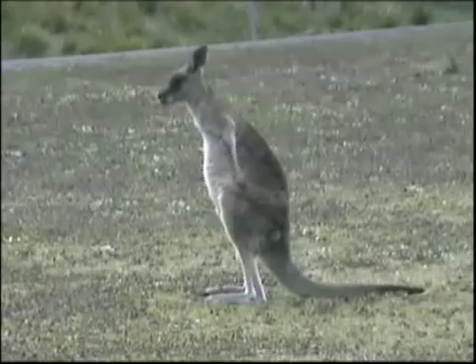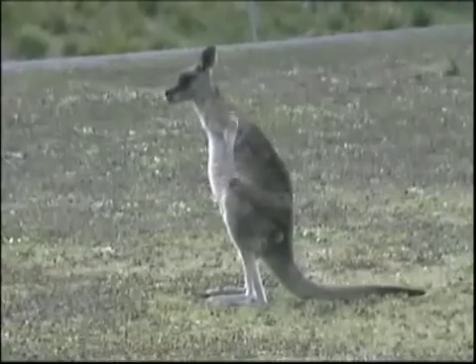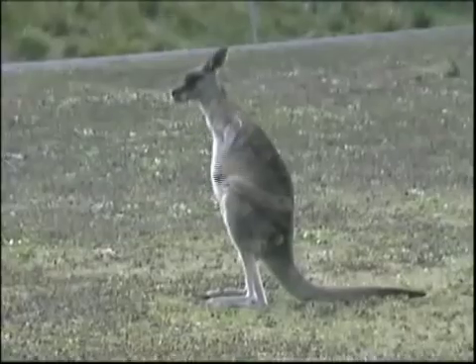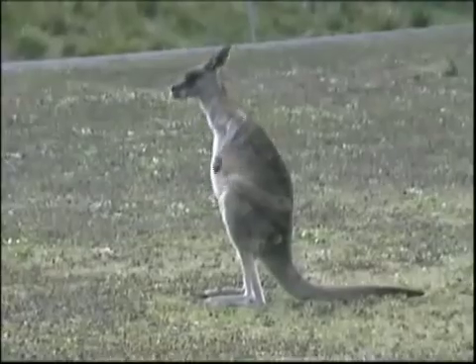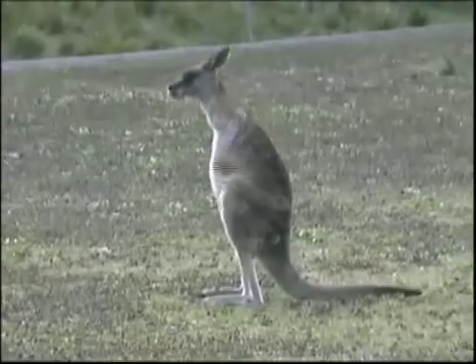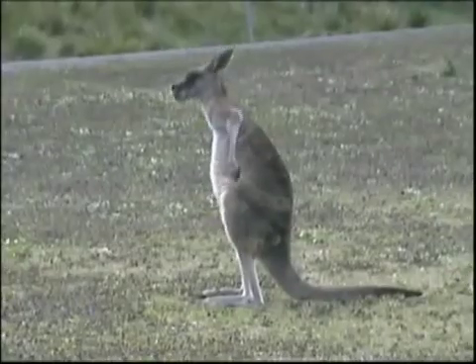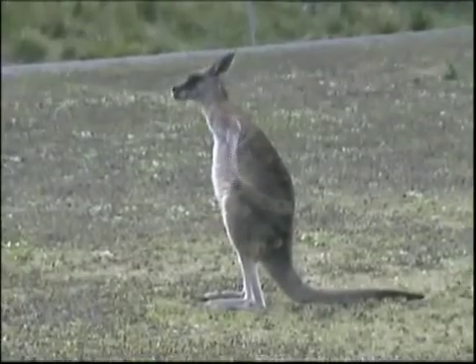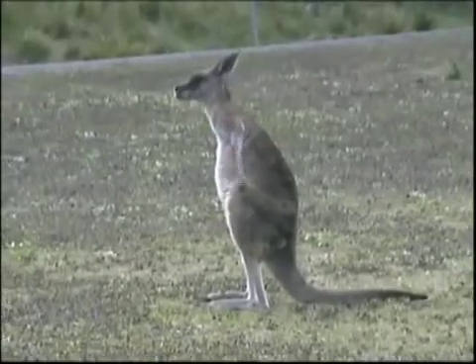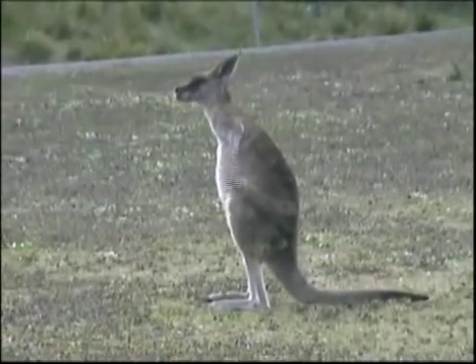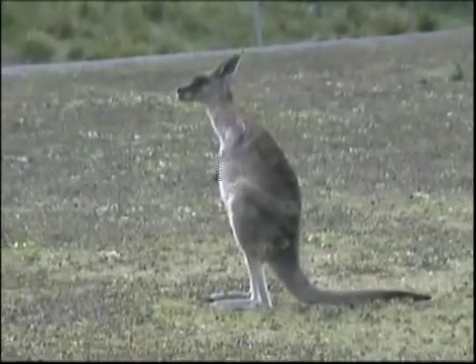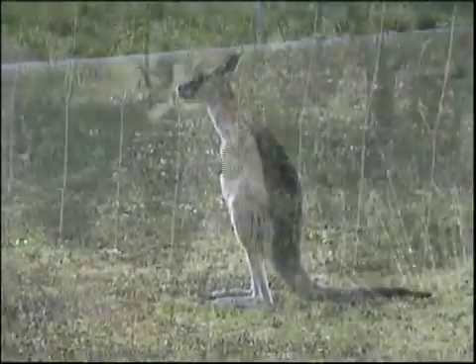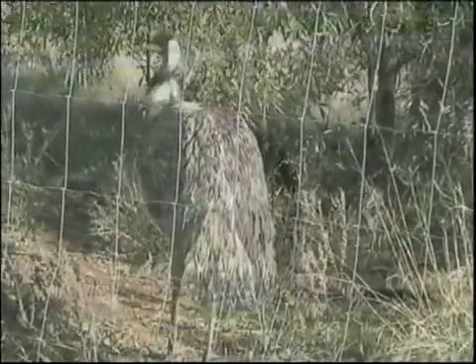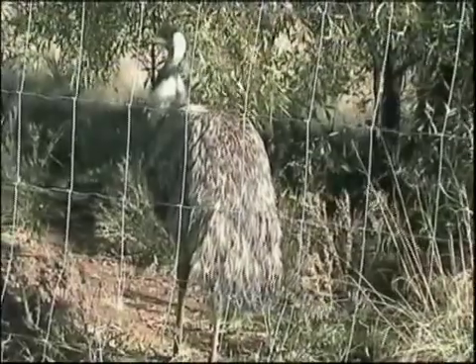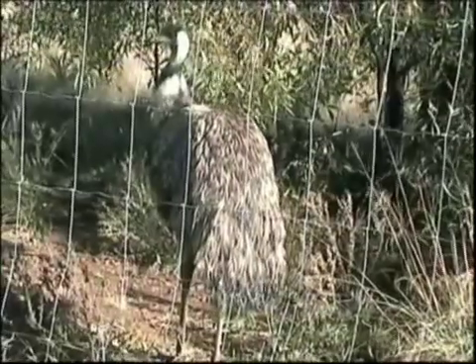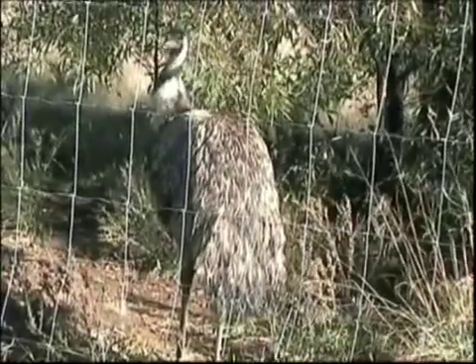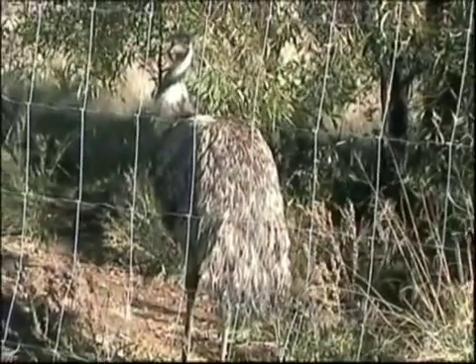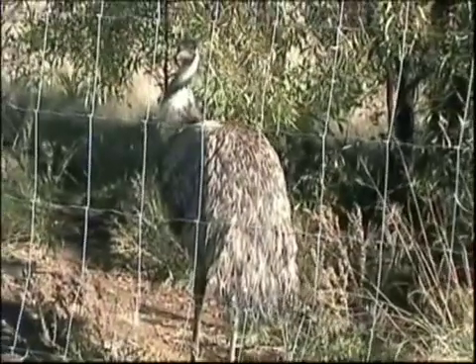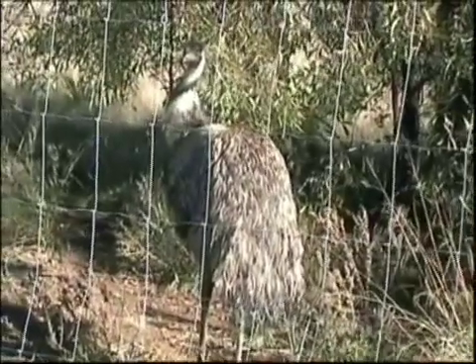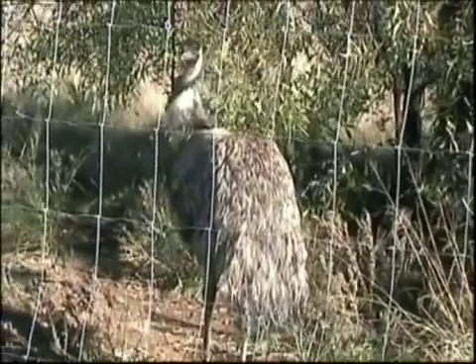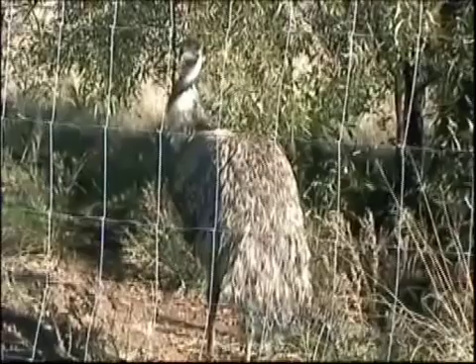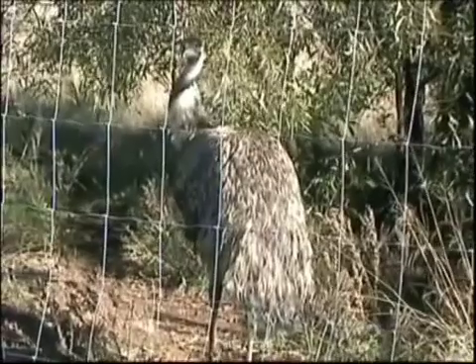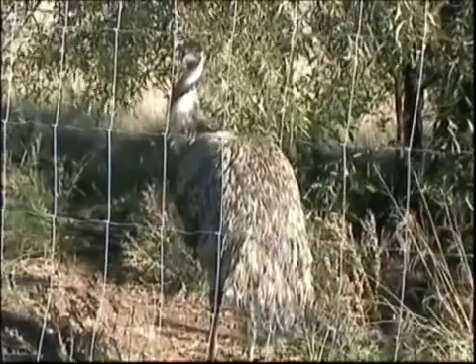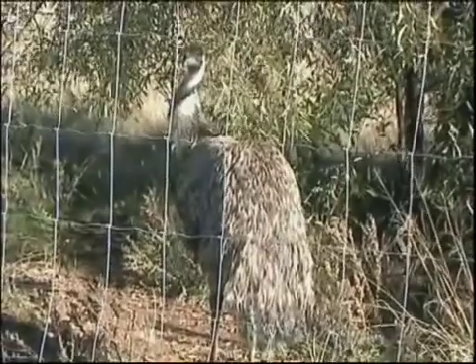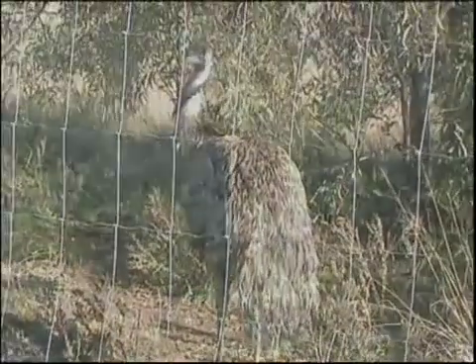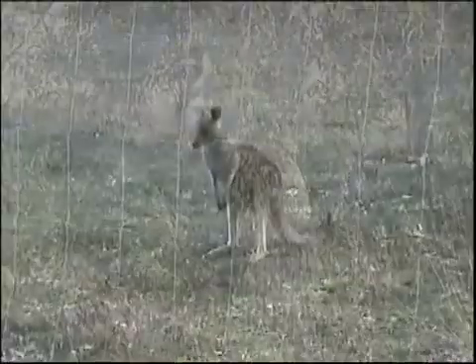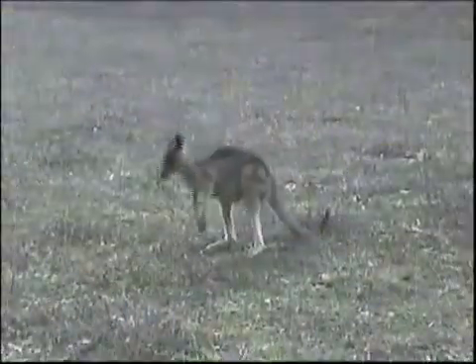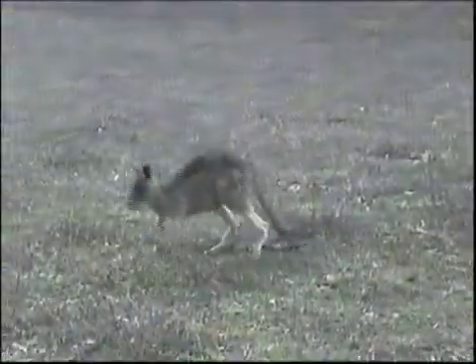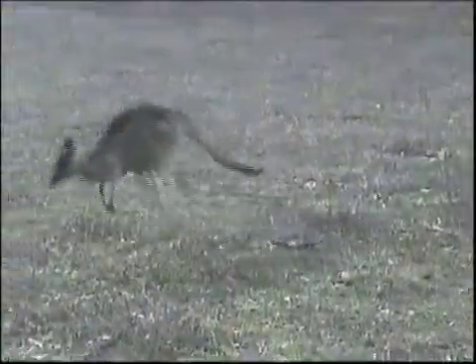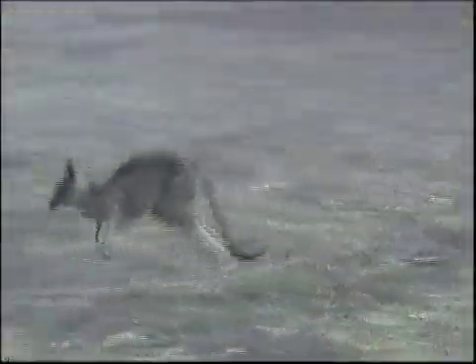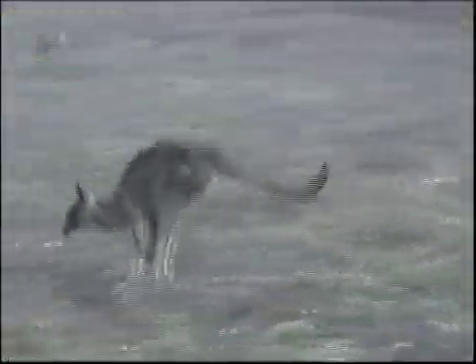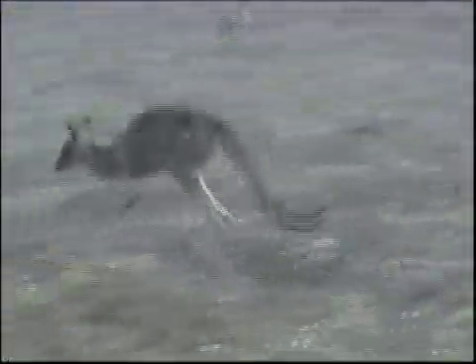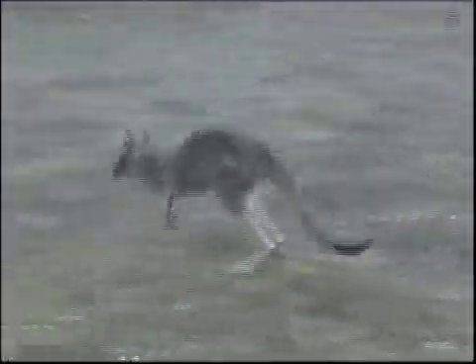The Warrumbungle National Park is located in the Australian state of New South Wales and is home to fantastic wildlife, including kangaroos, wallabies, and emus.